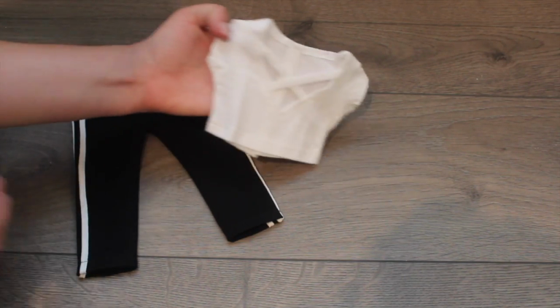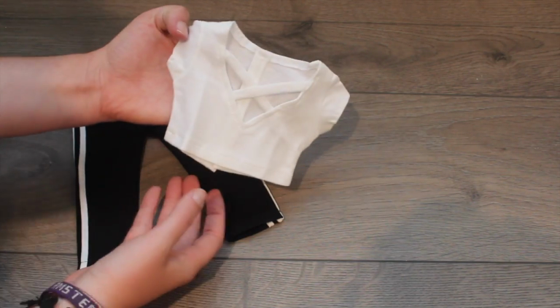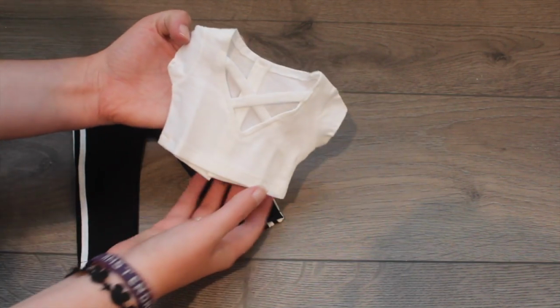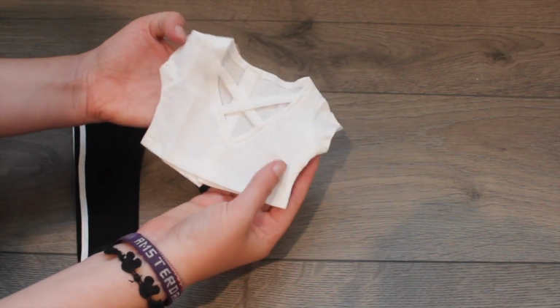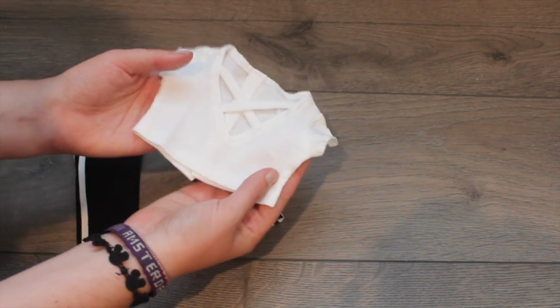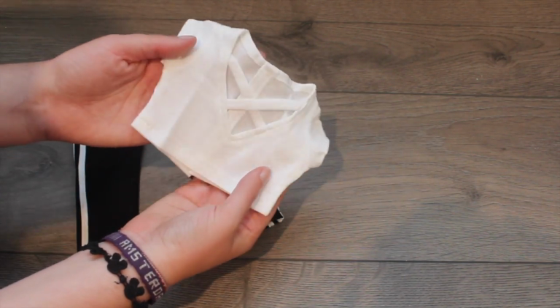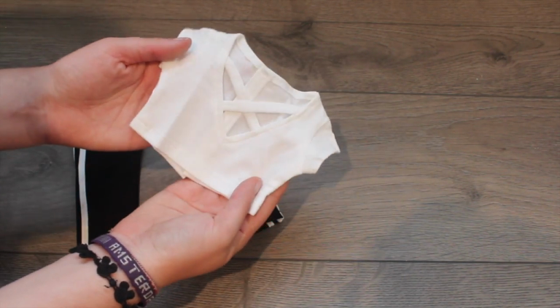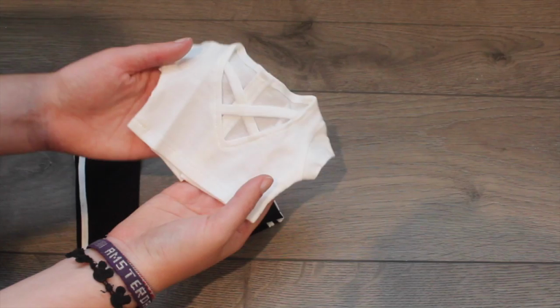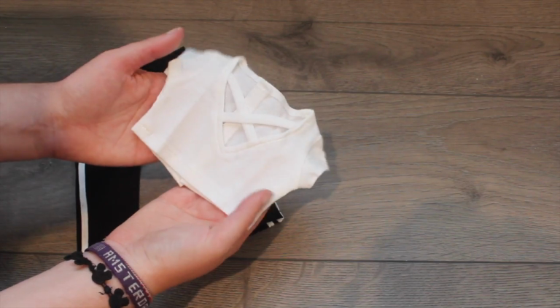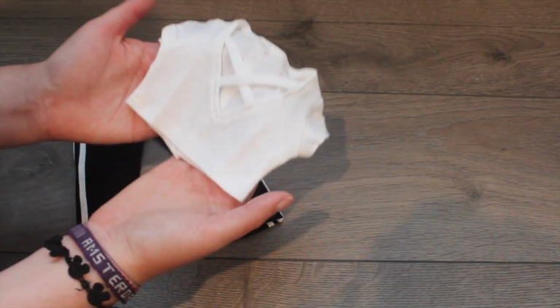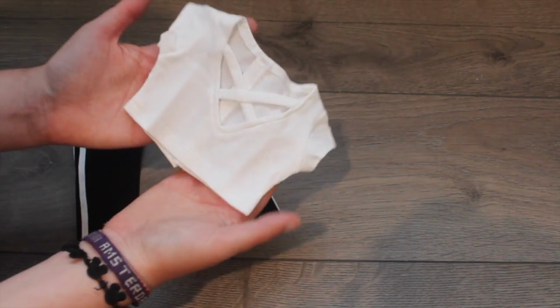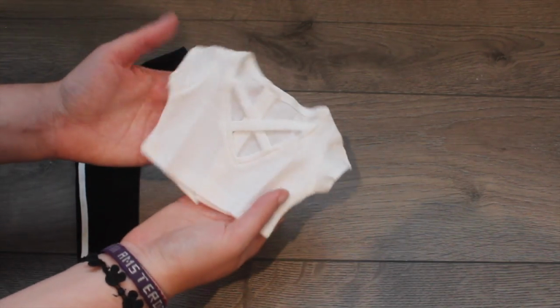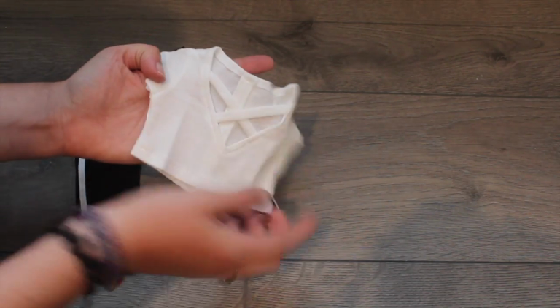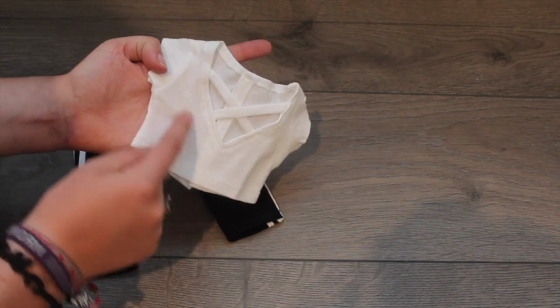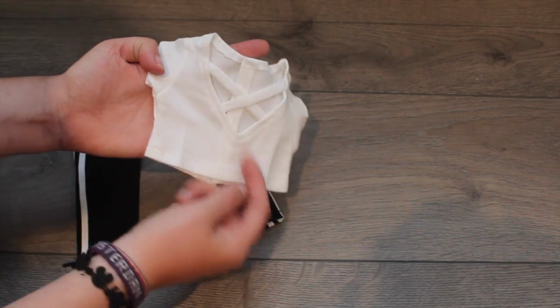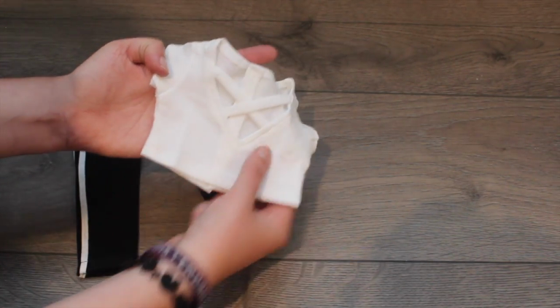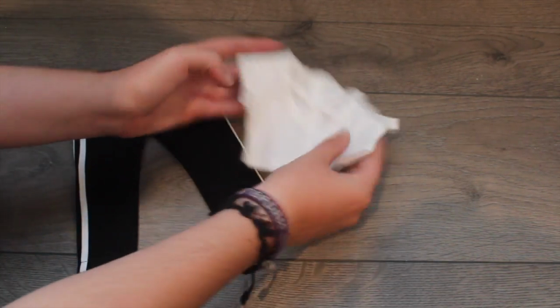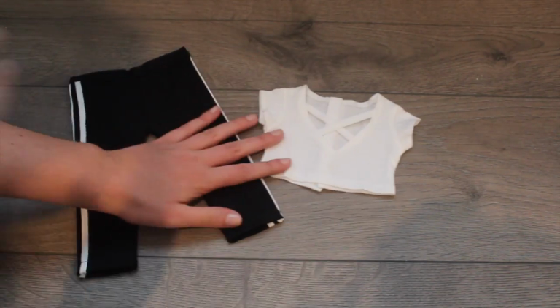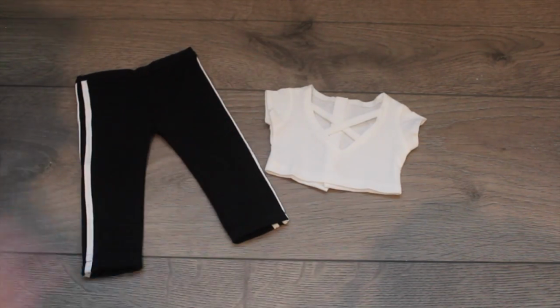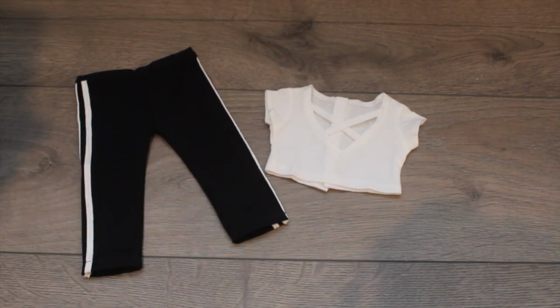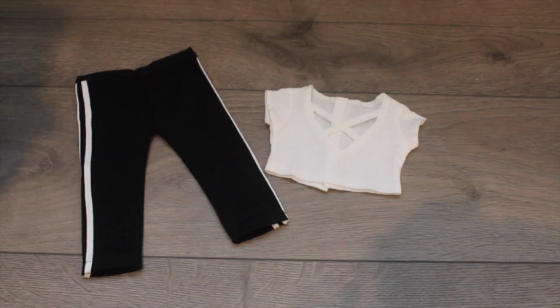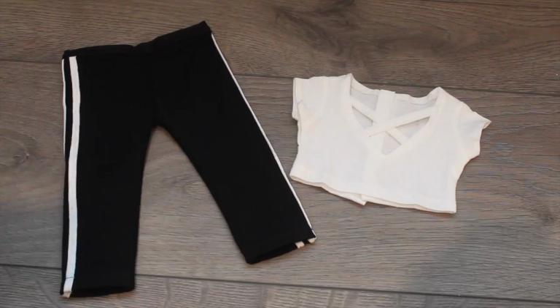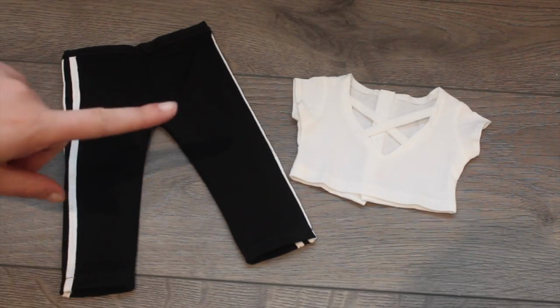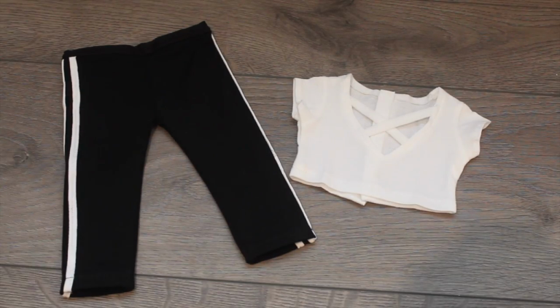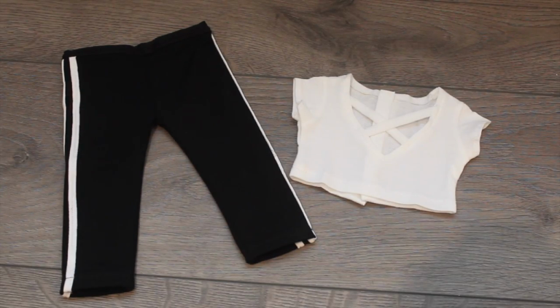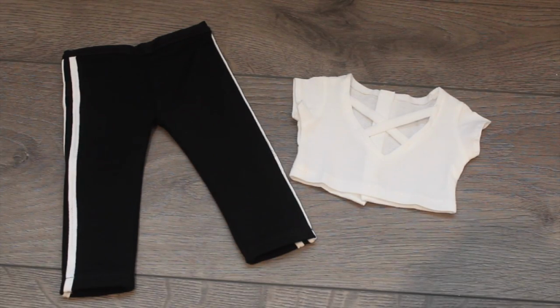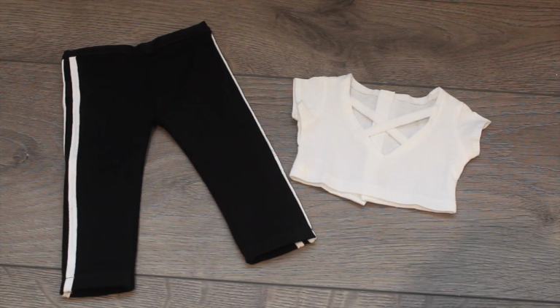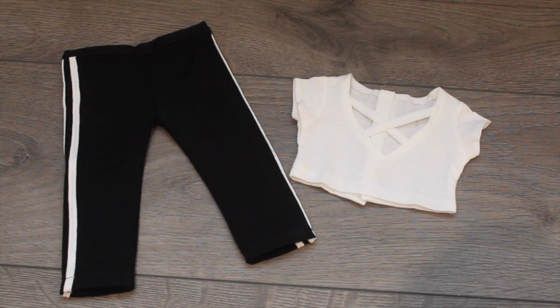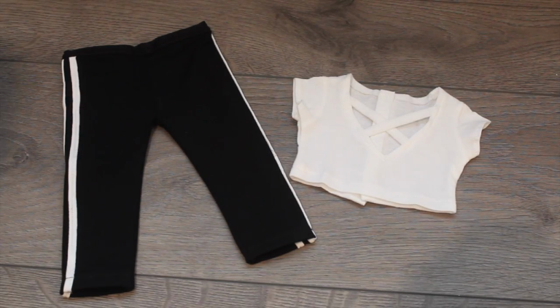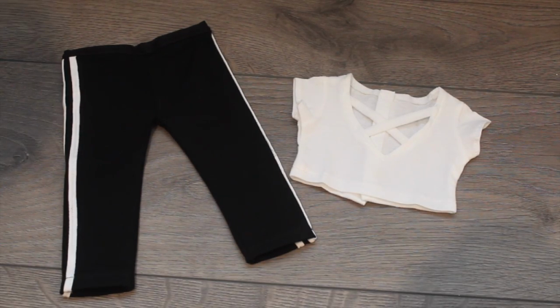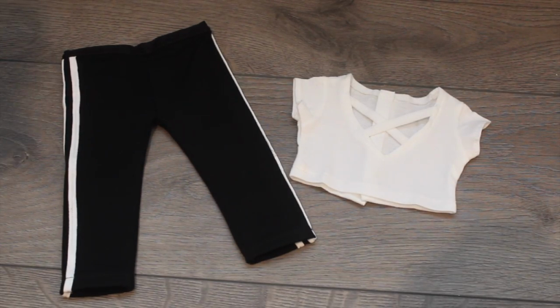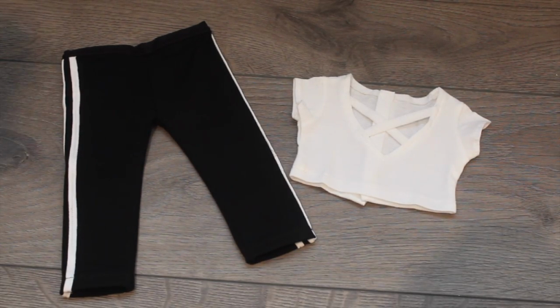I also picked up a crisscross top — I could not resist it. Her prices are super affordable, and I think it's going to look great with a little bralette paired underneath it. So definitely check out her shop; it'll be down below. Trust me, her stuff is worth it.